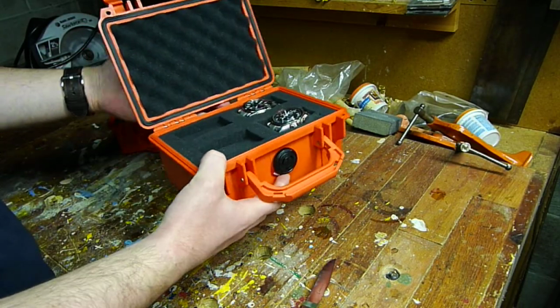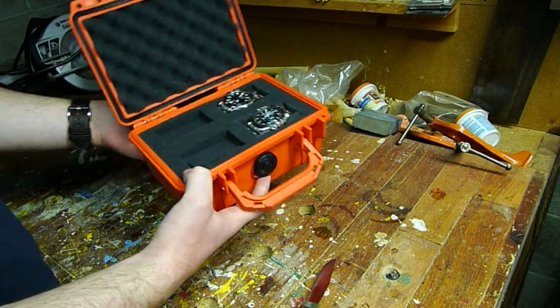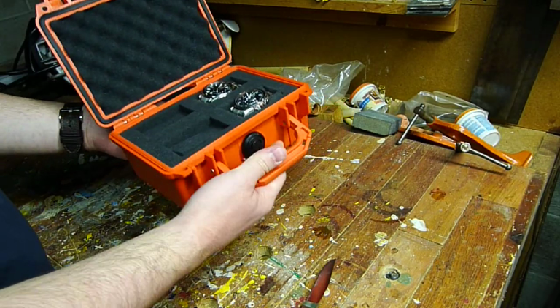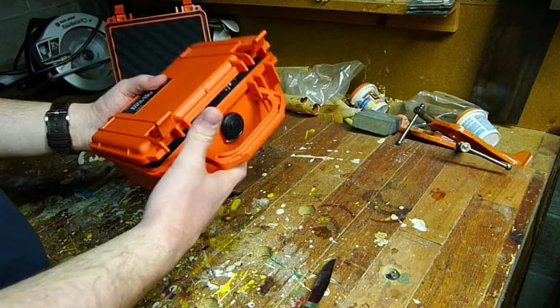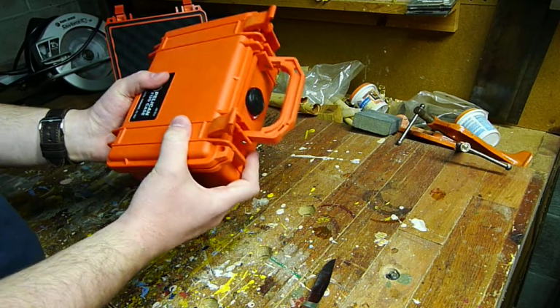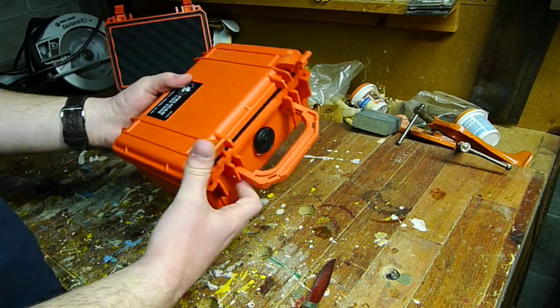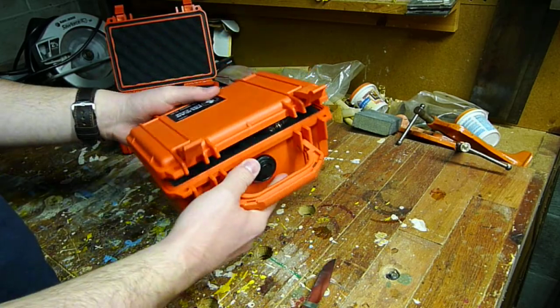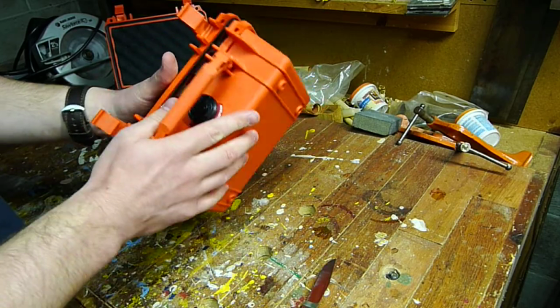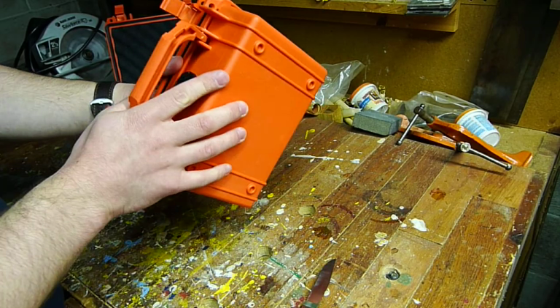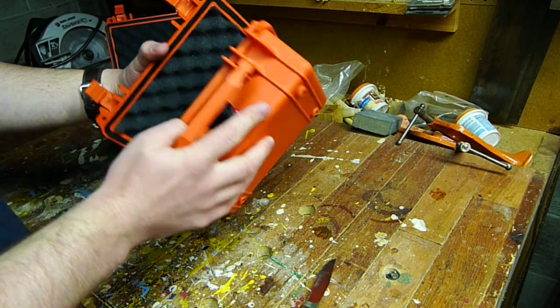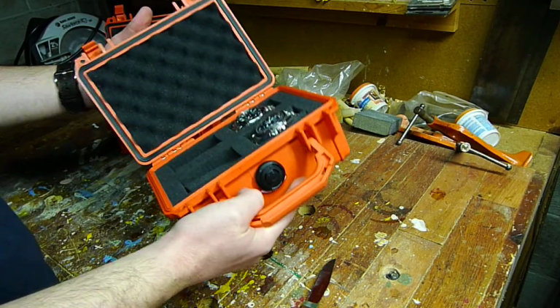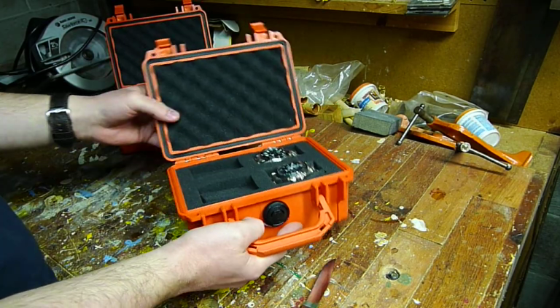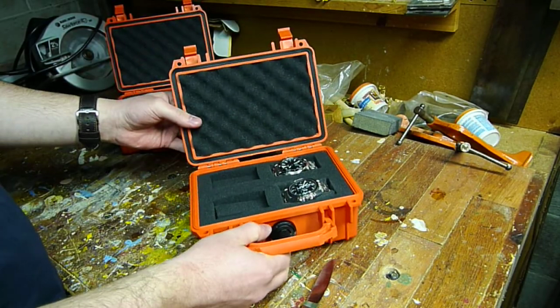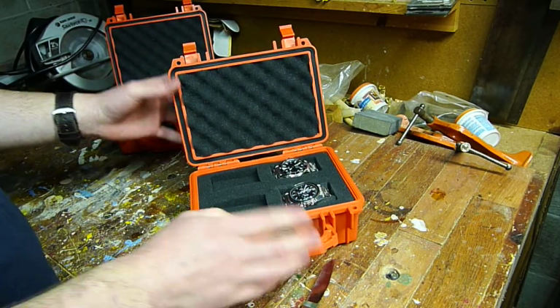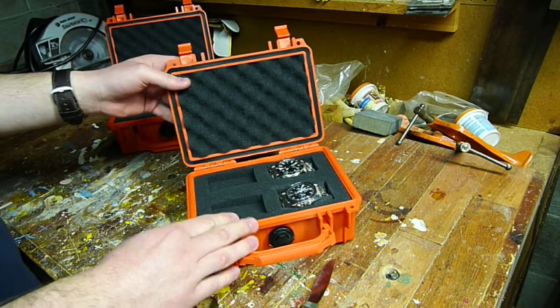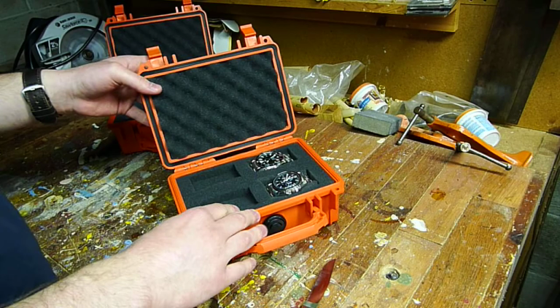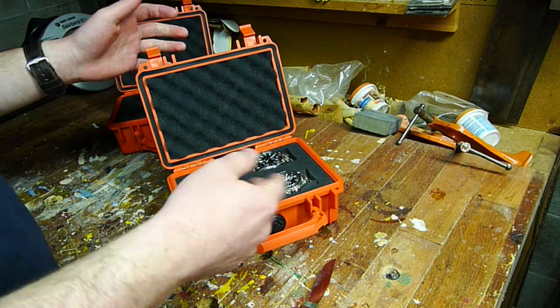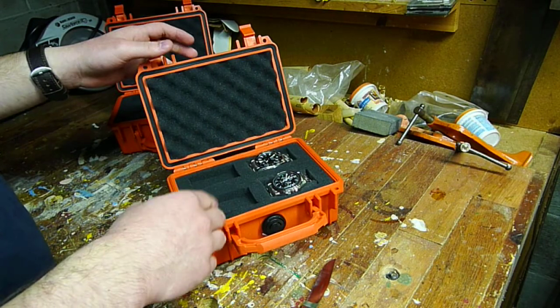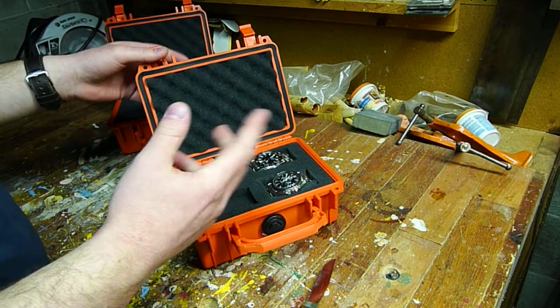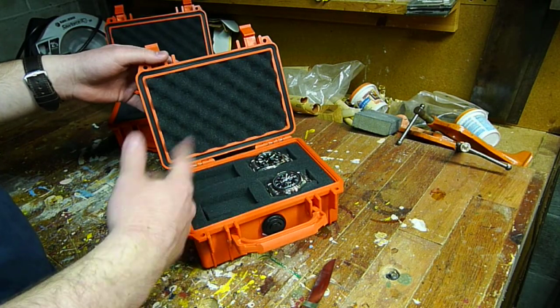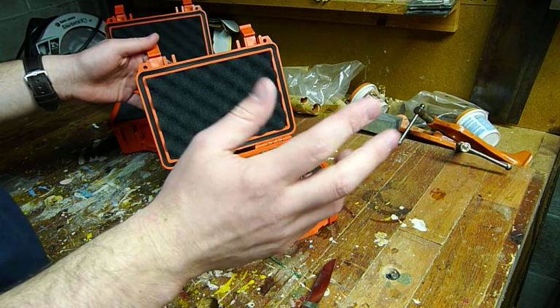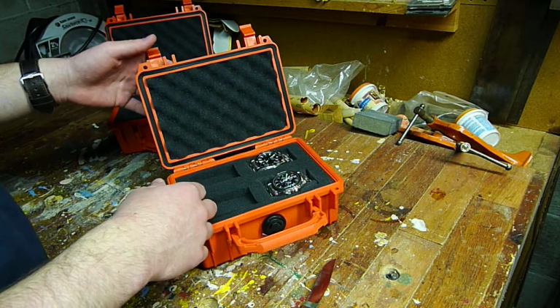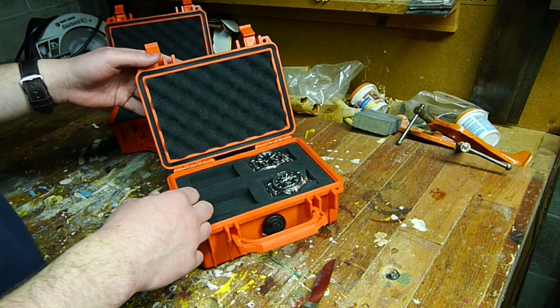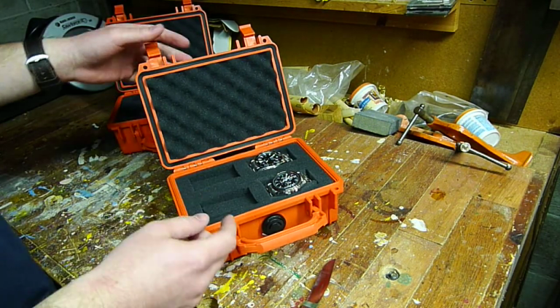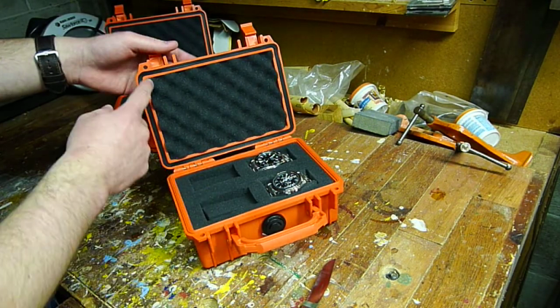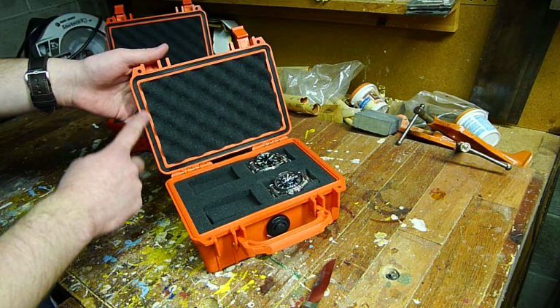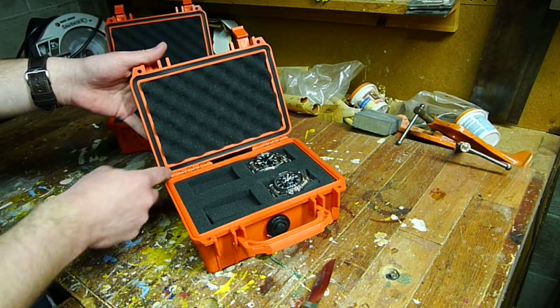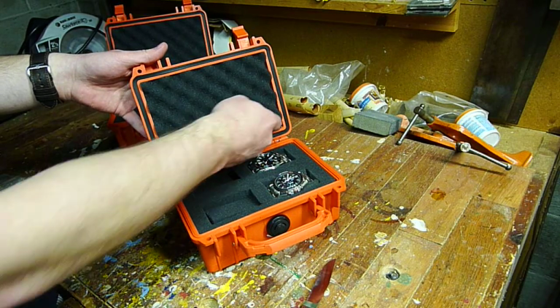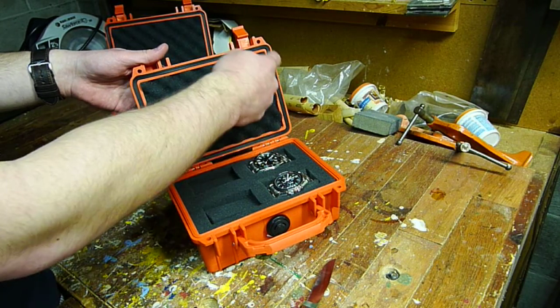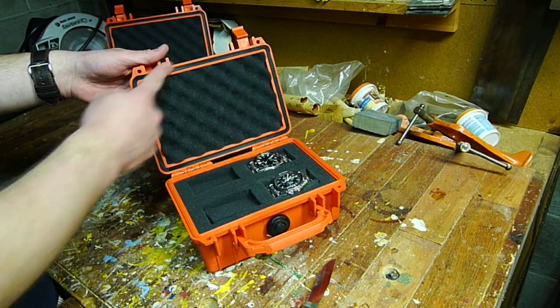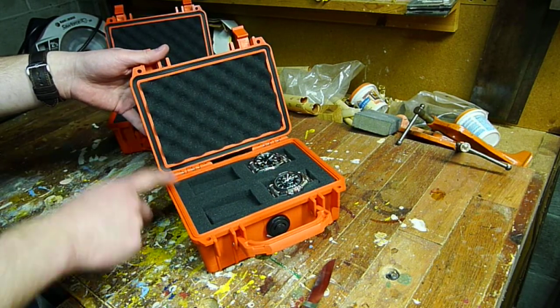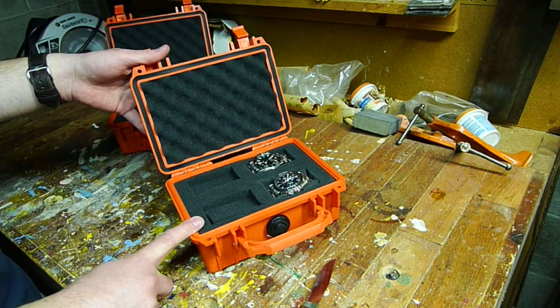And for that you get this indestructible, awesome little box. It comes in a whole bunch of different colors — black, yellow, orange, blue, and some other ones. And here you can see this O-ring going around it, so that's to keep it watertight.